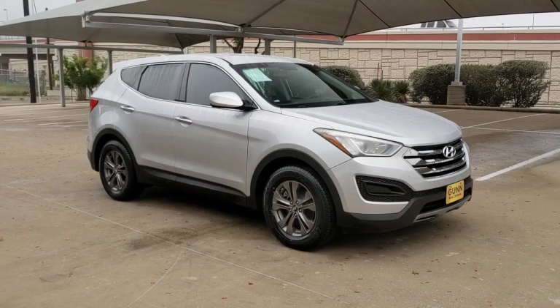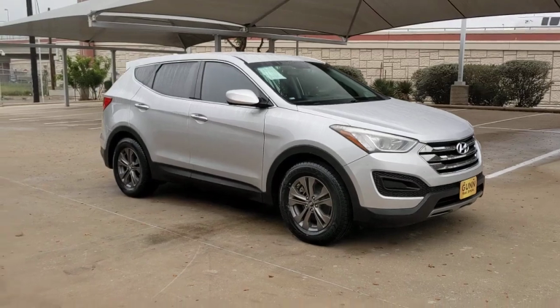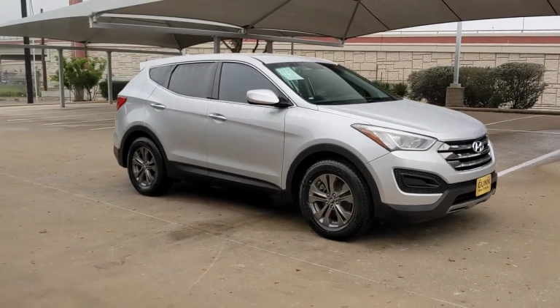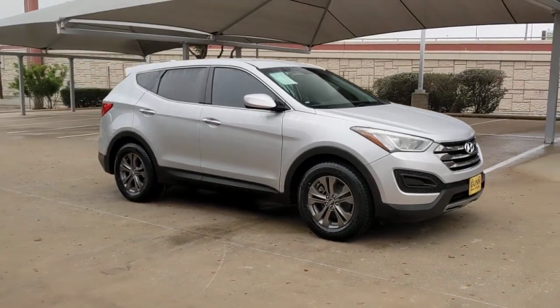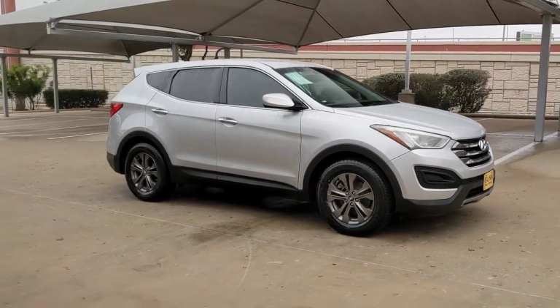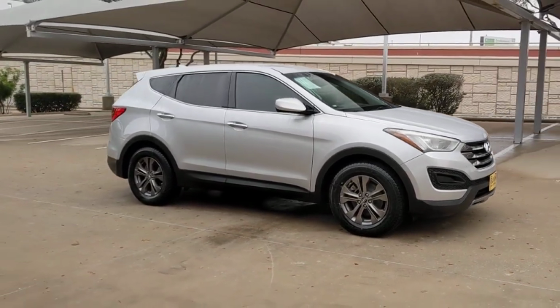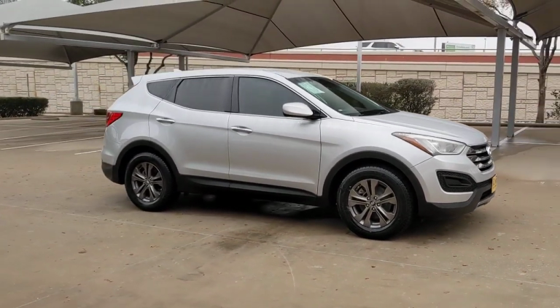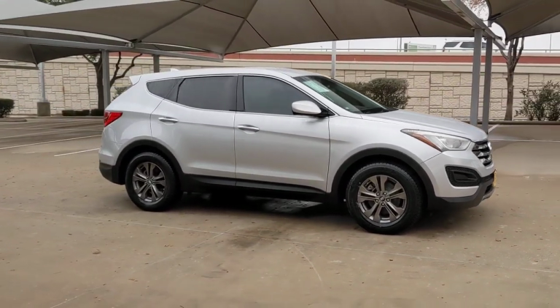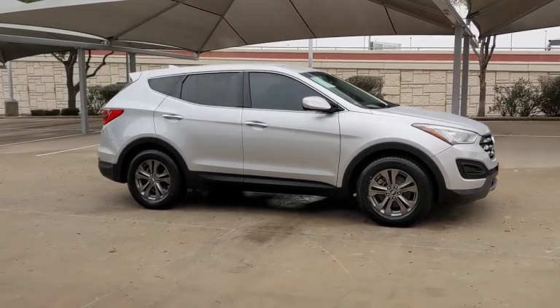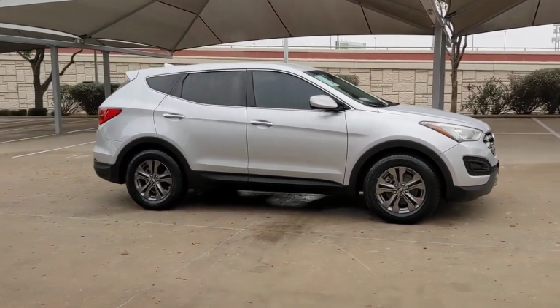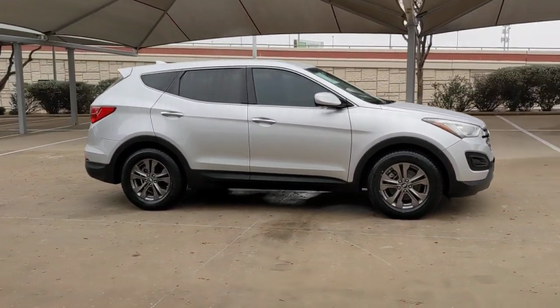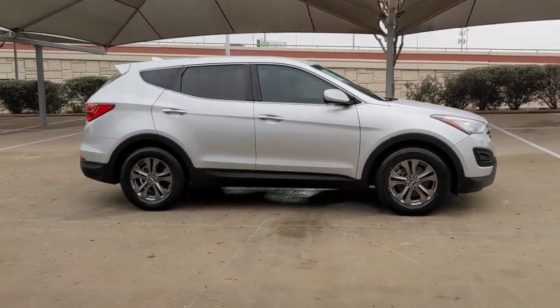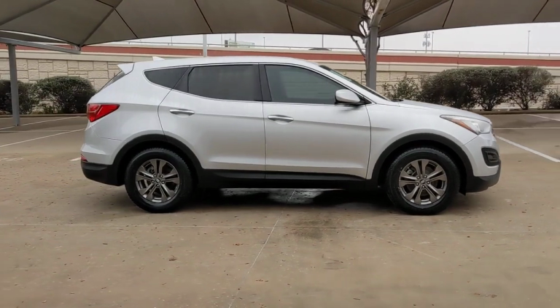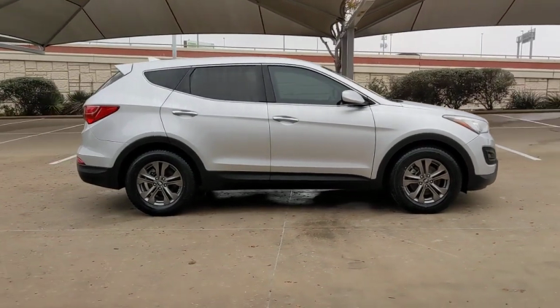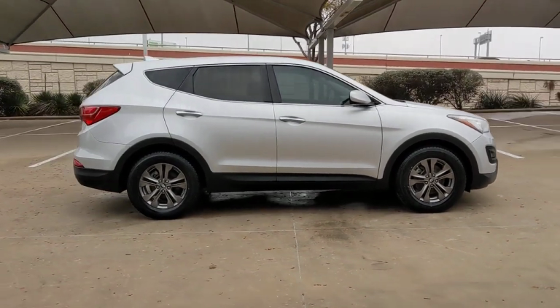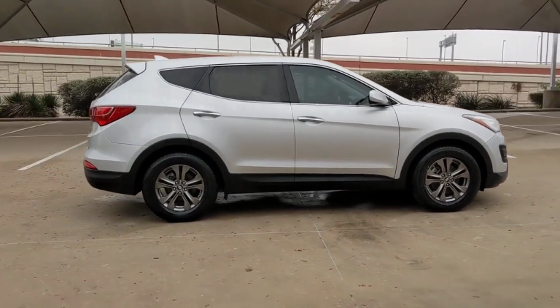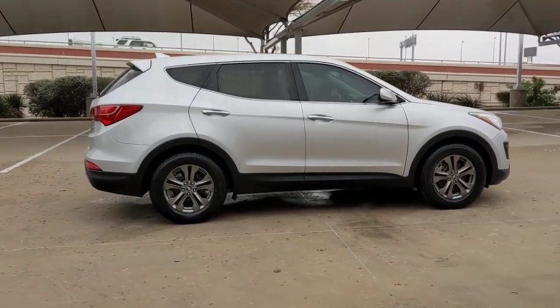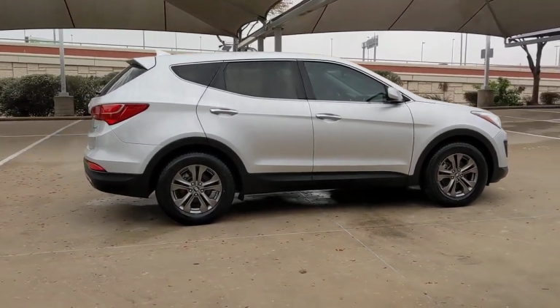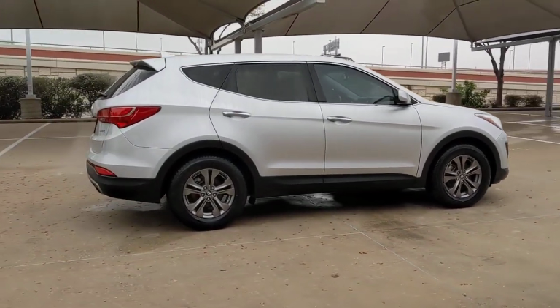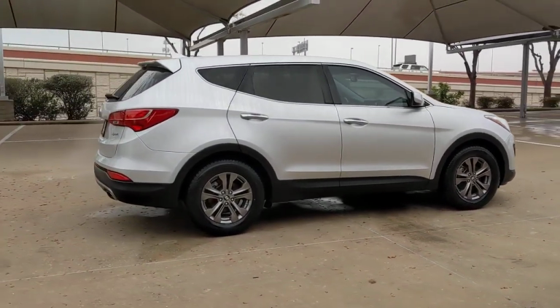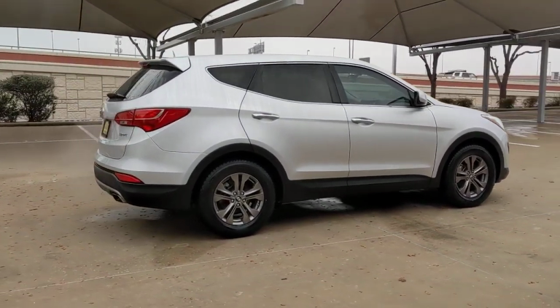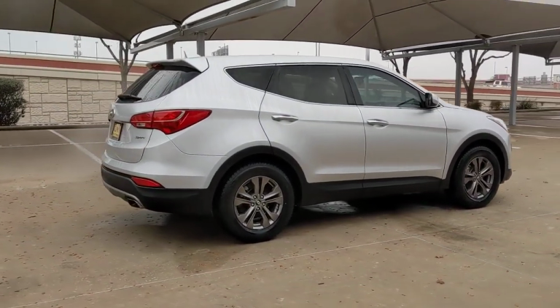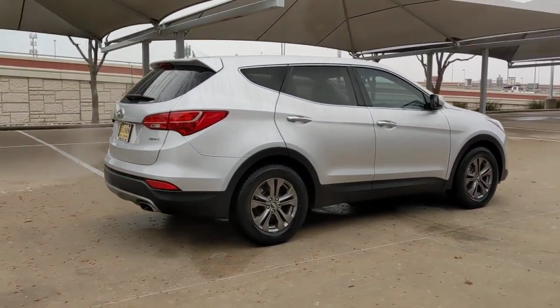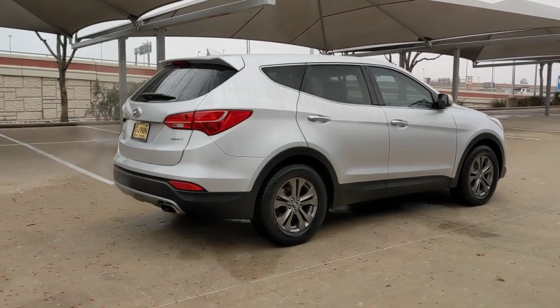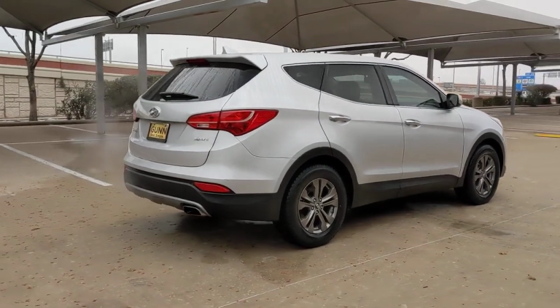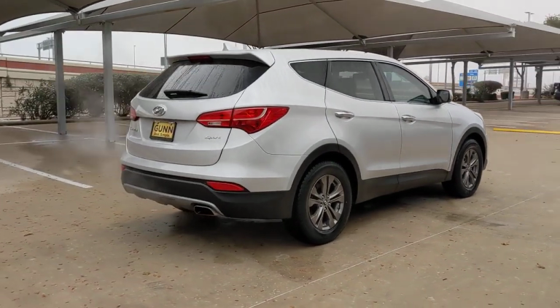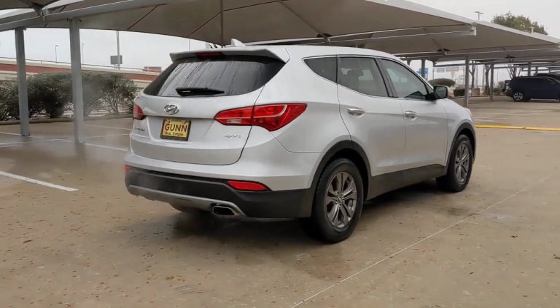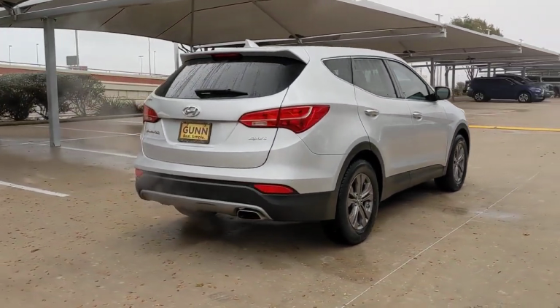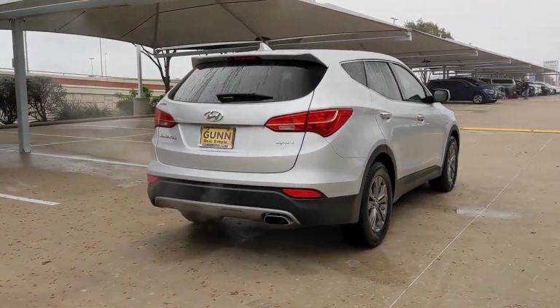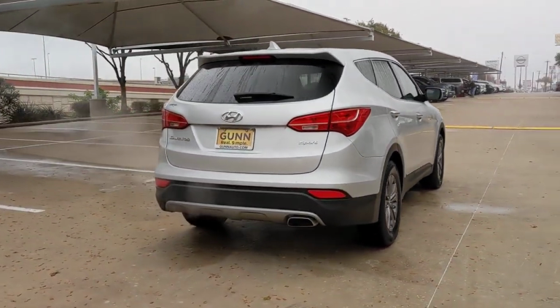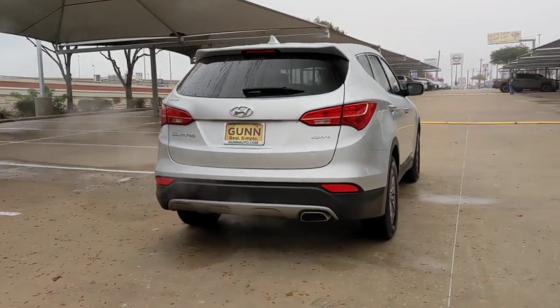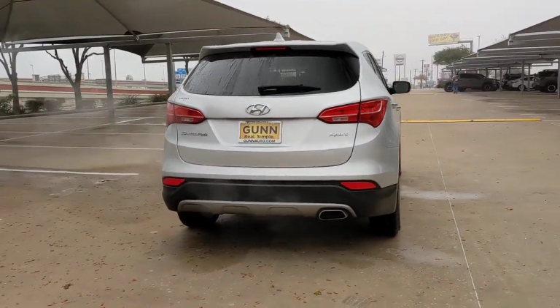Take a moment to check out the 2014 Hyundai Santa Fe. With less than 70,000 miles on the odometer, this vehicle stands out from the rest. Relax and enjoy the road trip in this convenient, well-equipped Santa Fe.